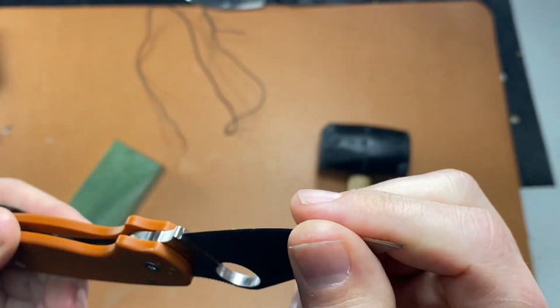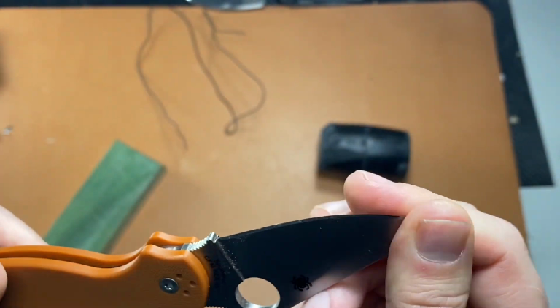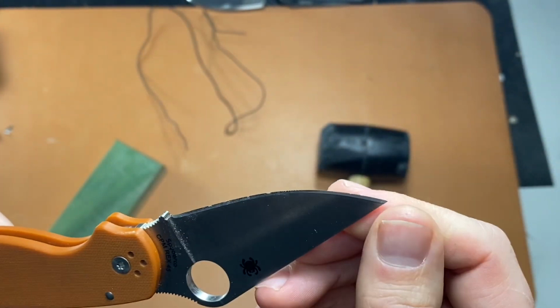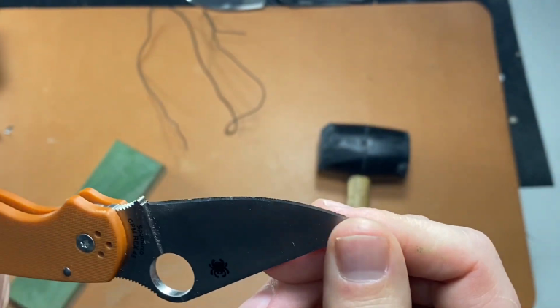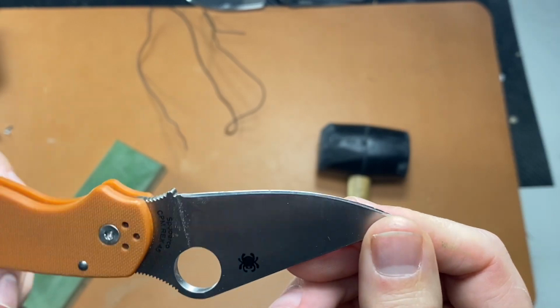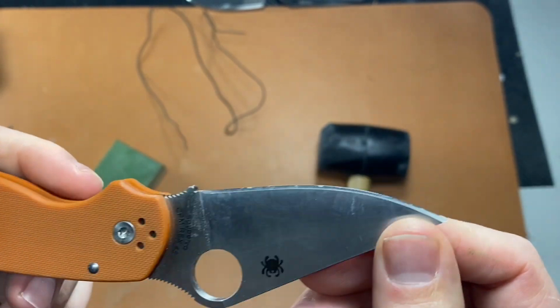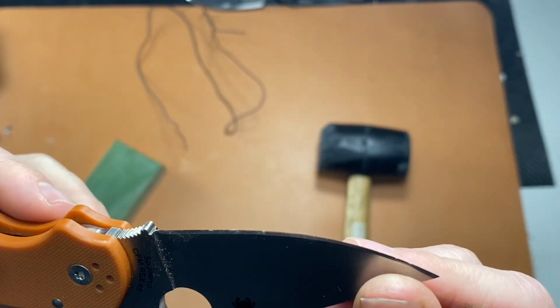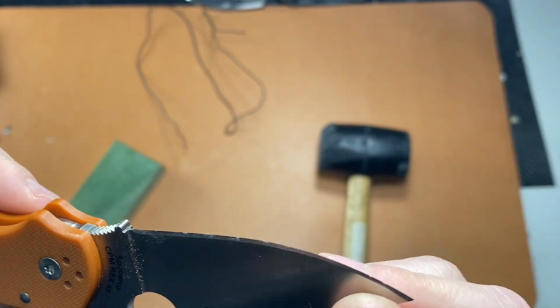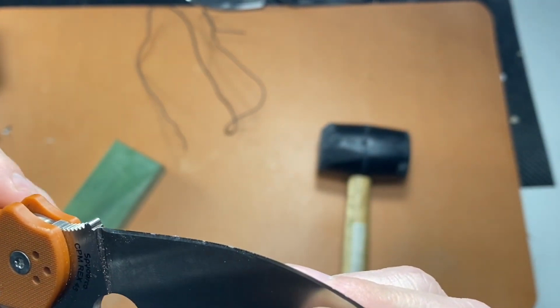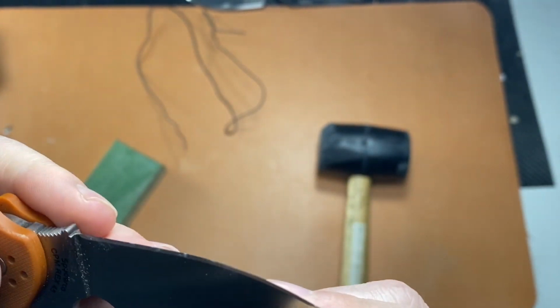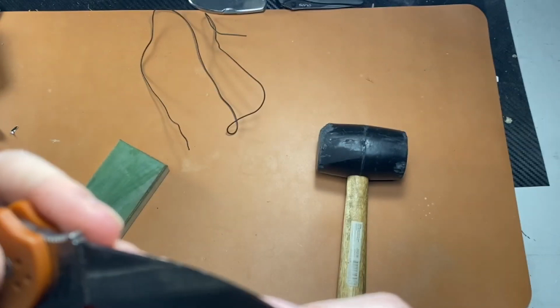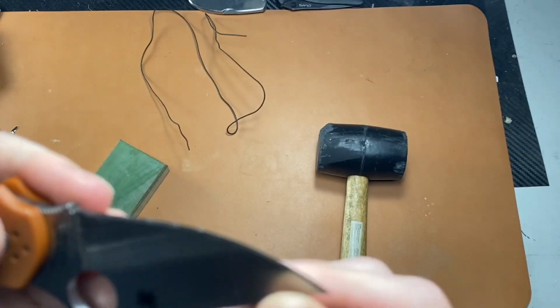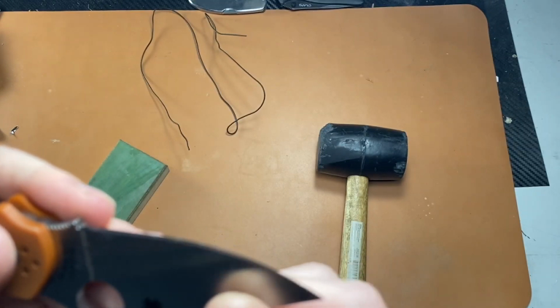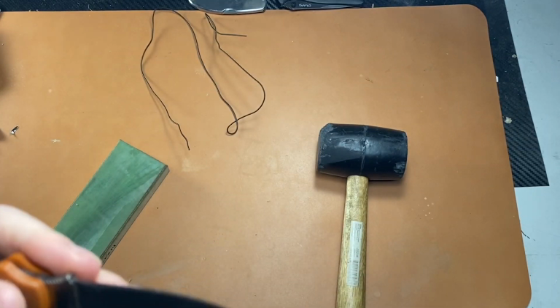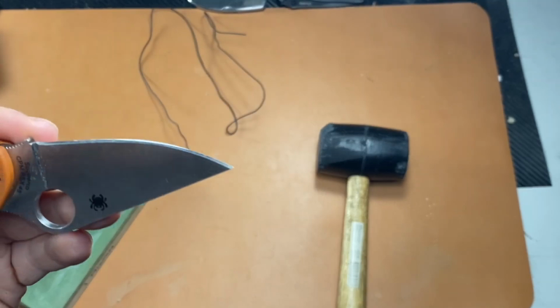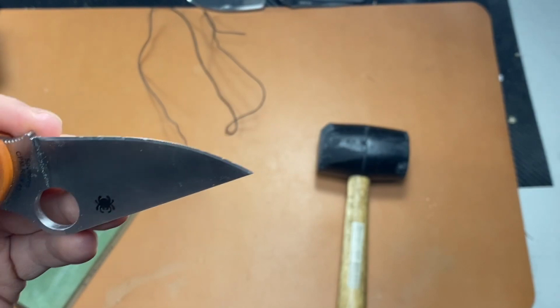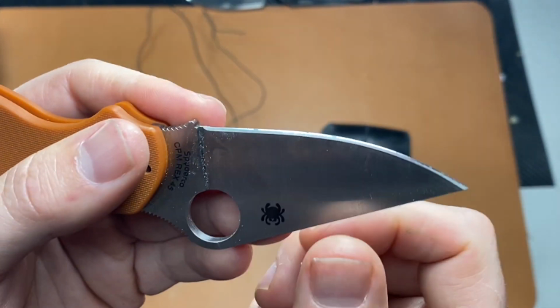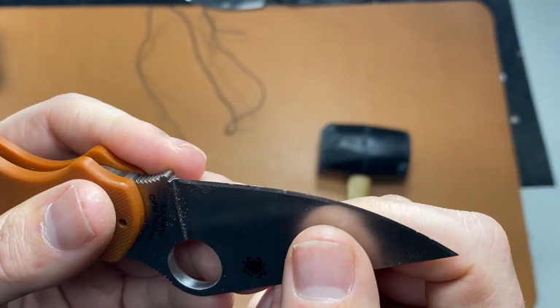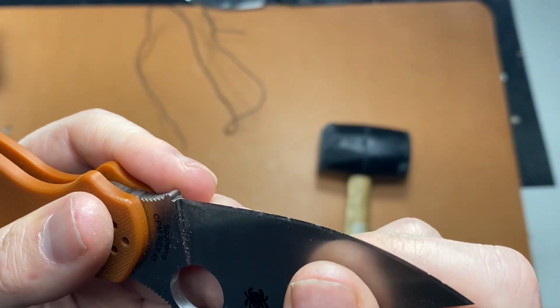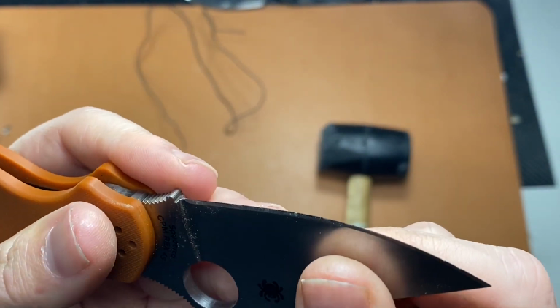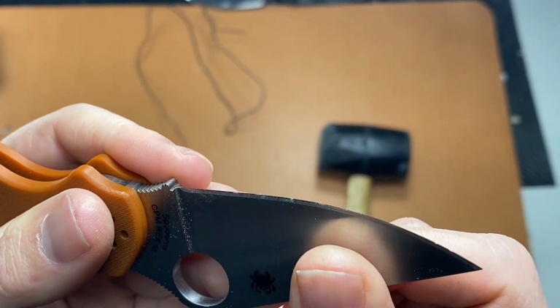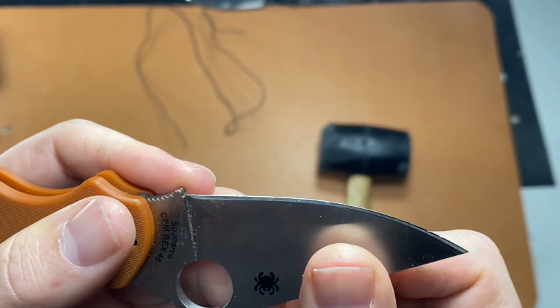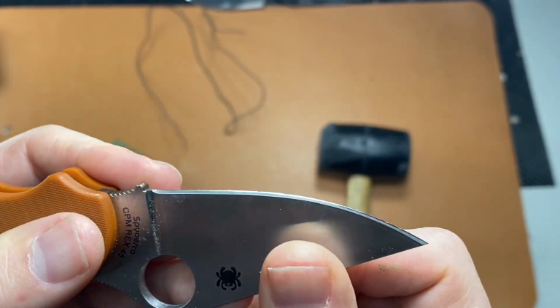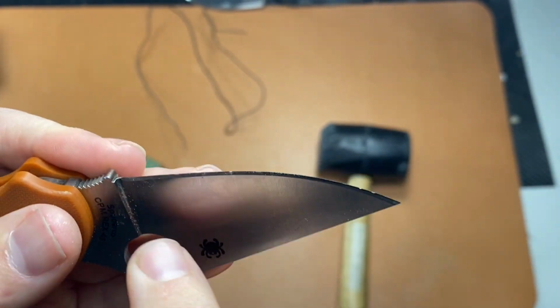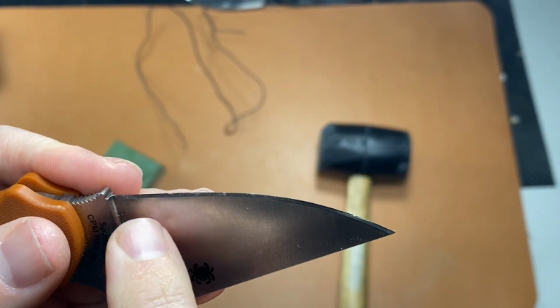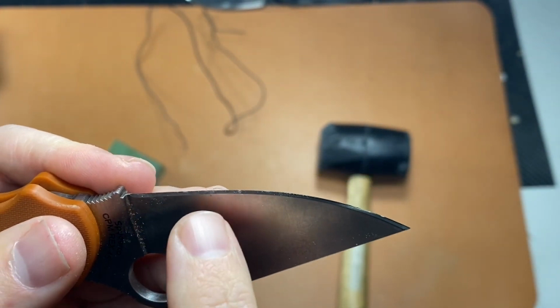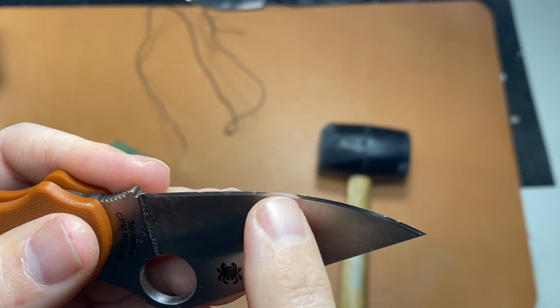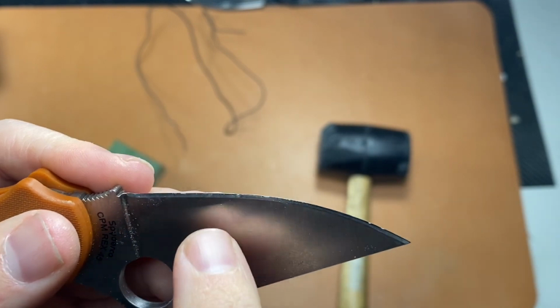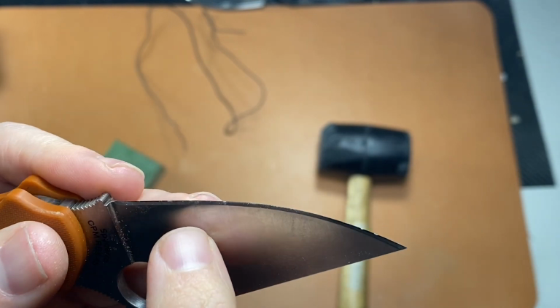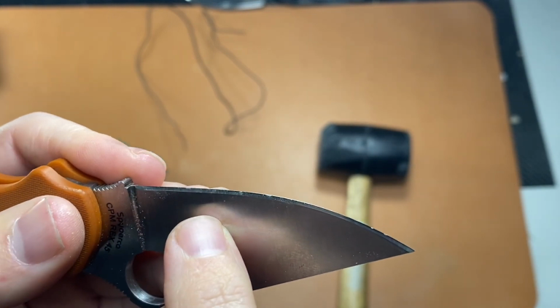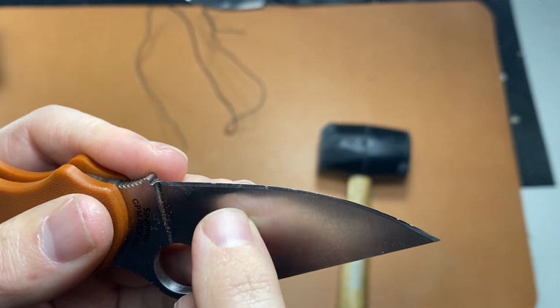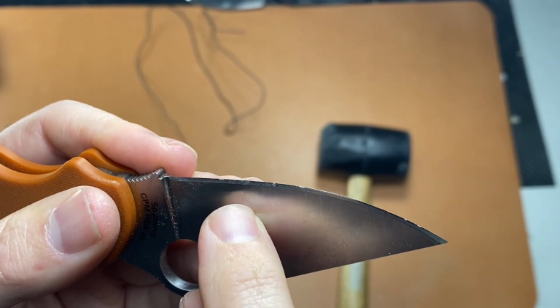That's done the best of any factory edge I've done. The 50-100 performed really well too, but it had a little bit more rolling — this is mostly little micro-chips.